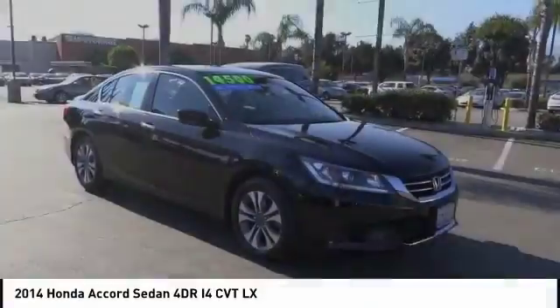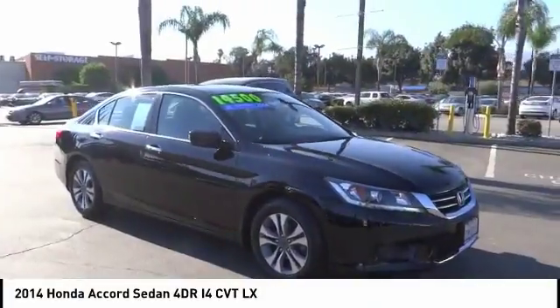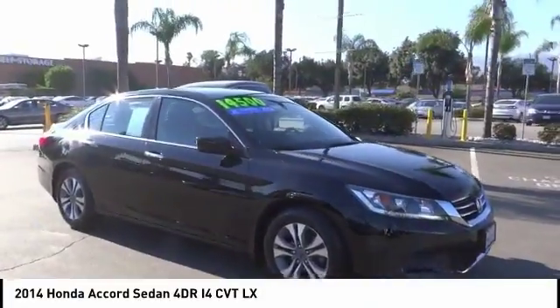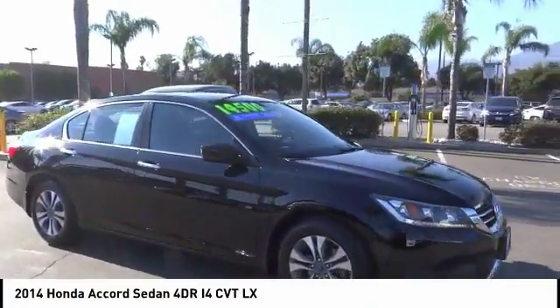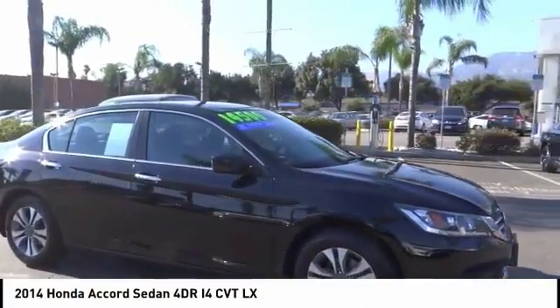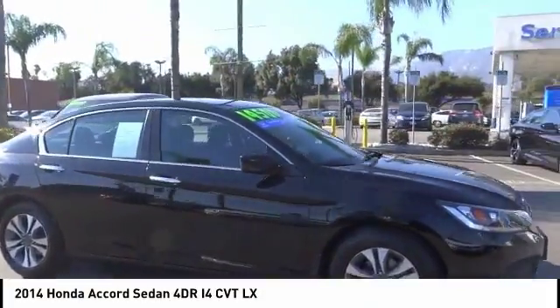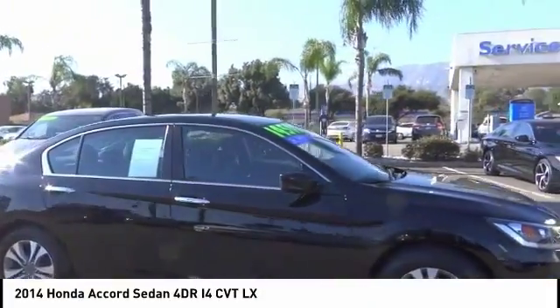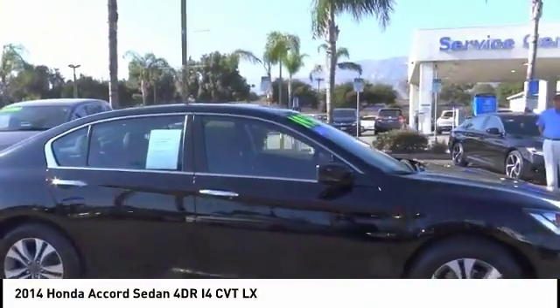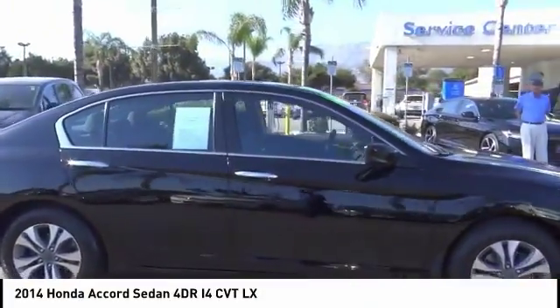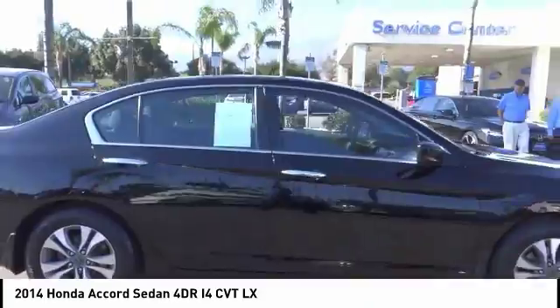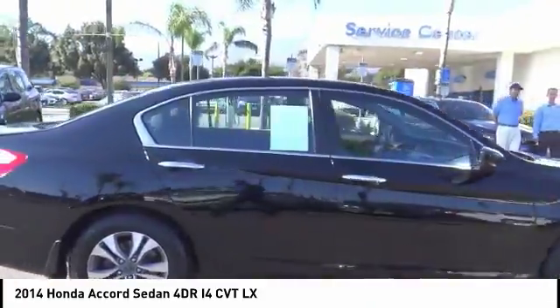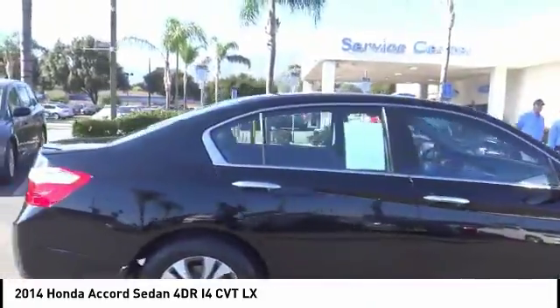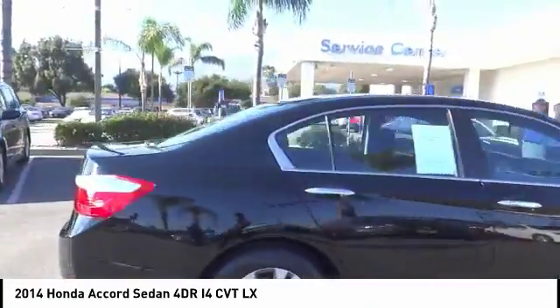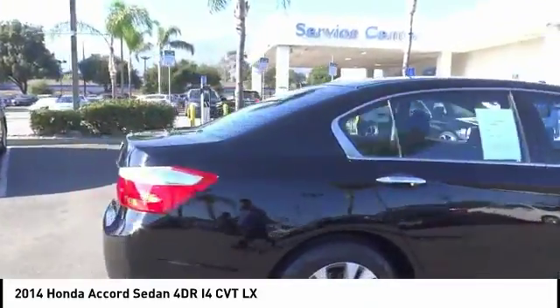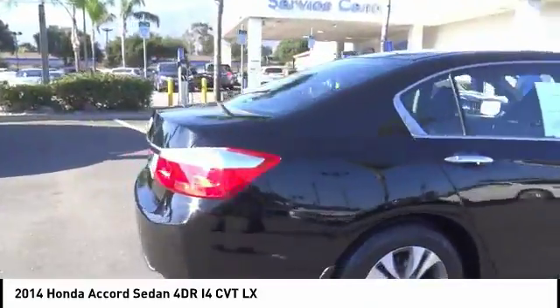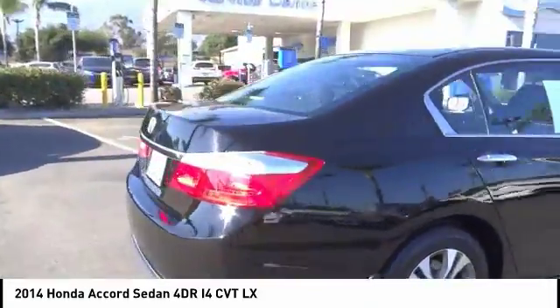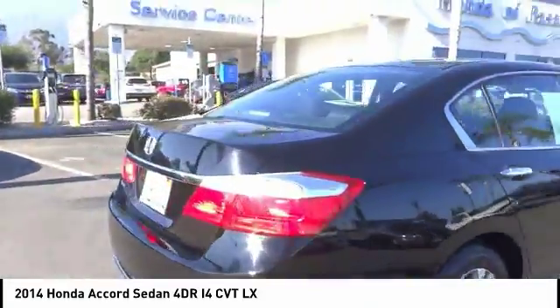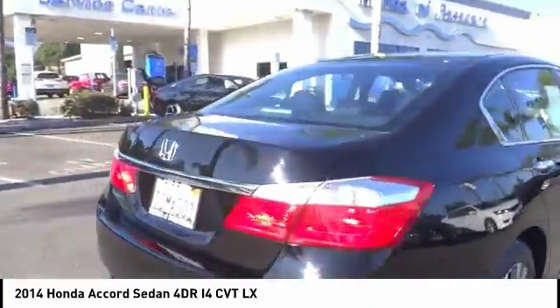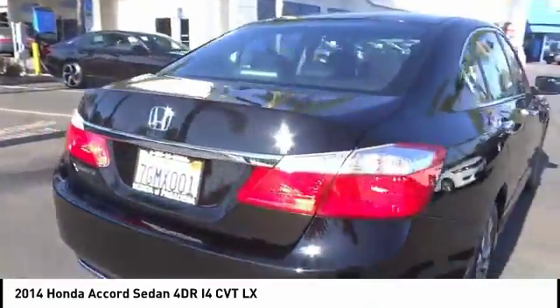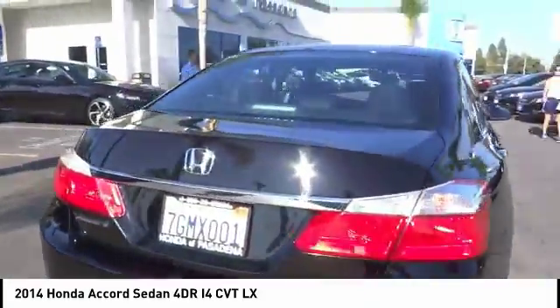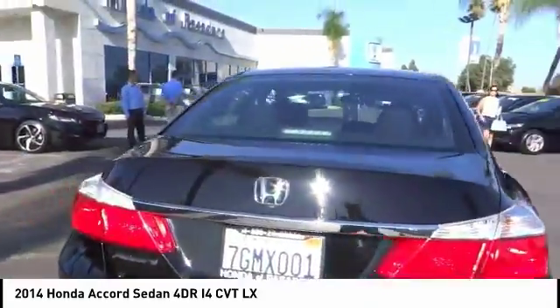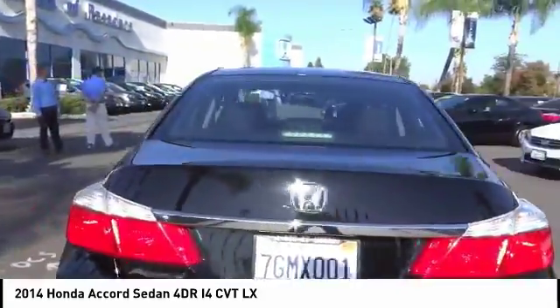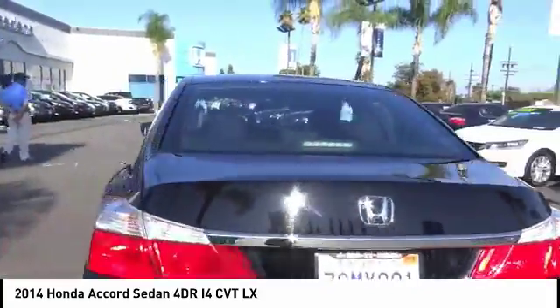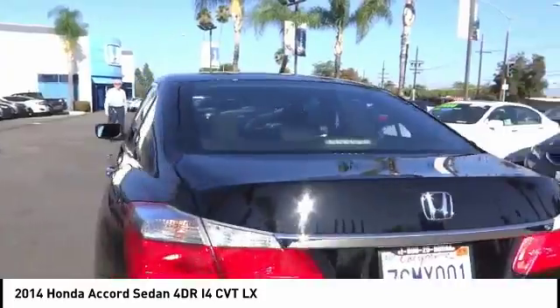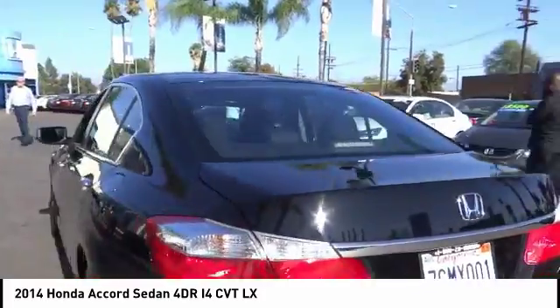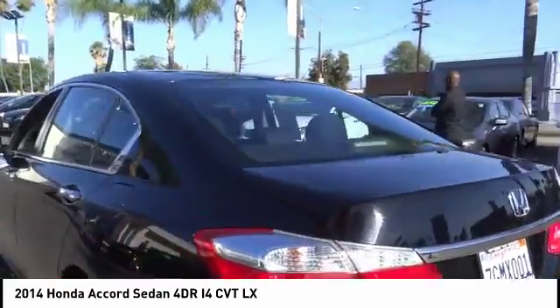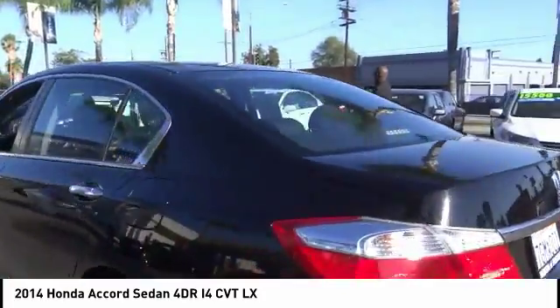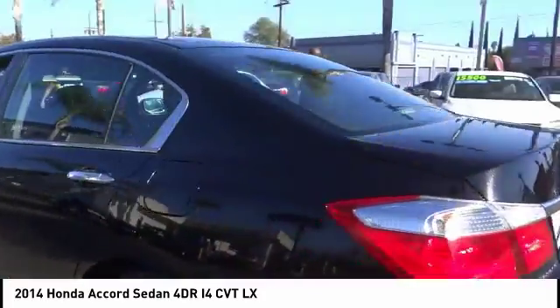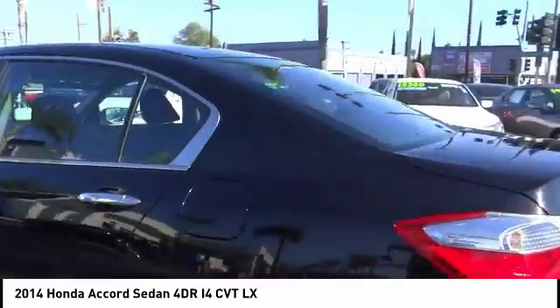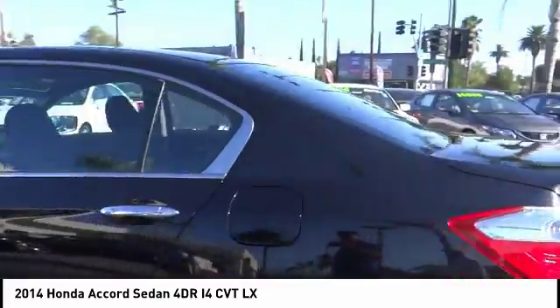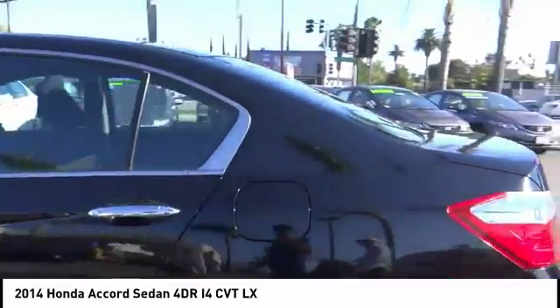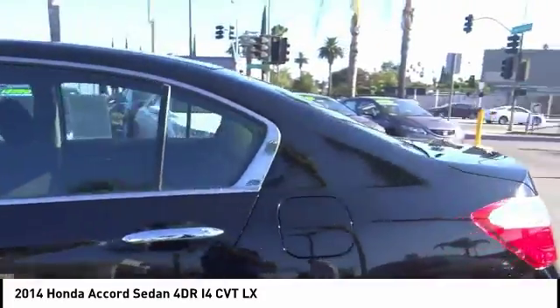Stop by and take a look at the 2014 Accord — ingeniously simple, yet overflowing with luxury and technological creativity. All that and more in the Accord.